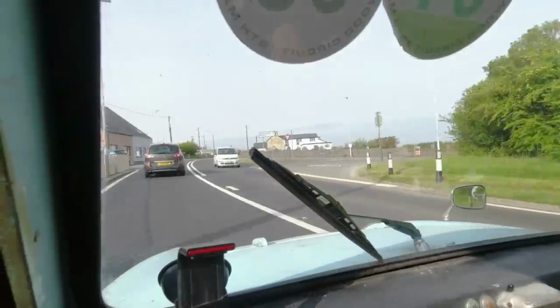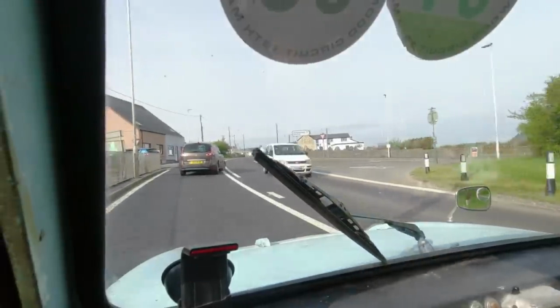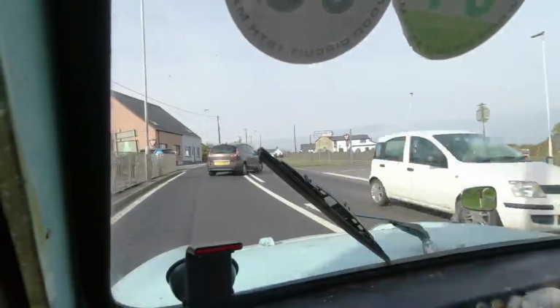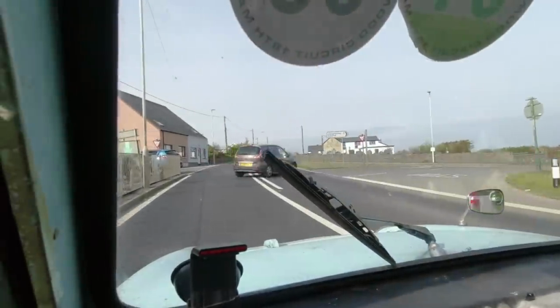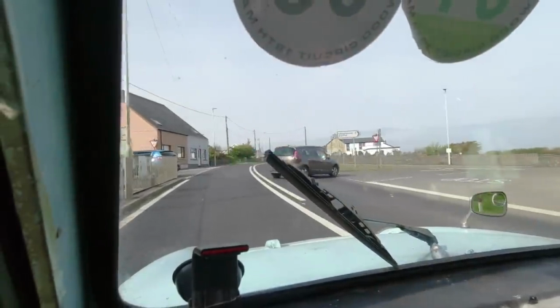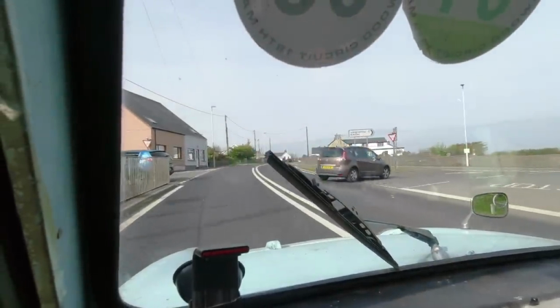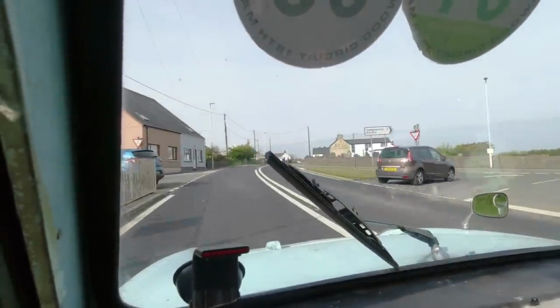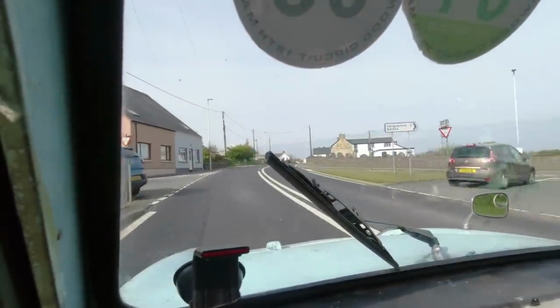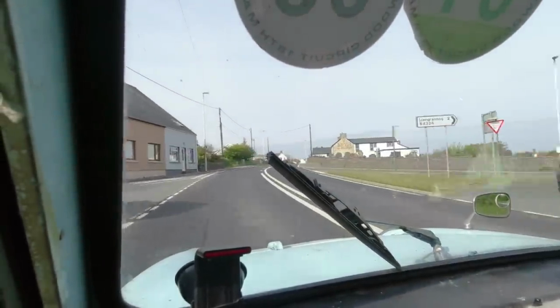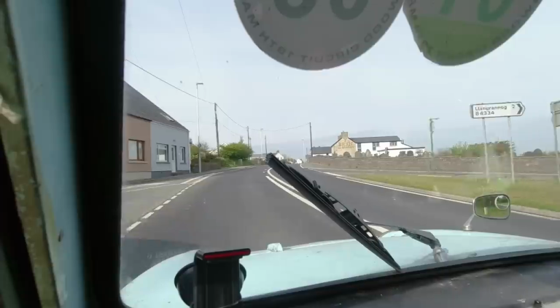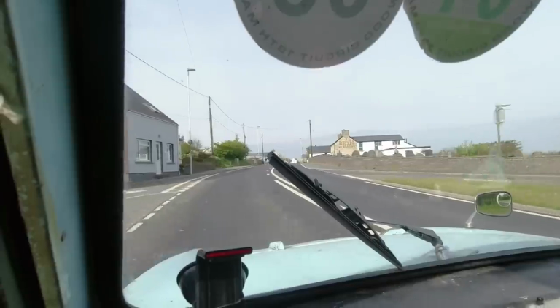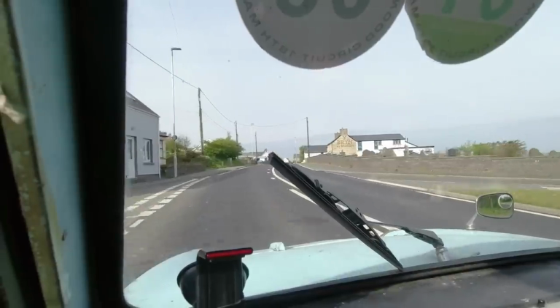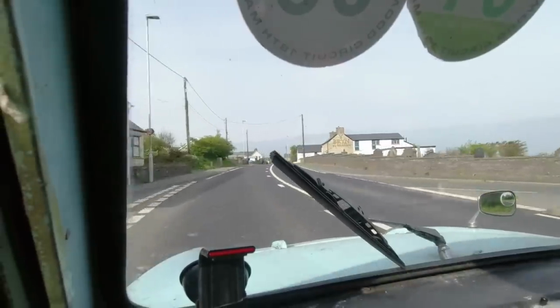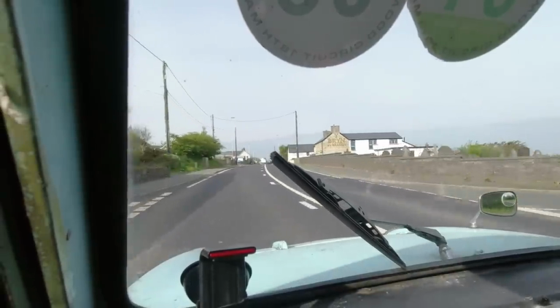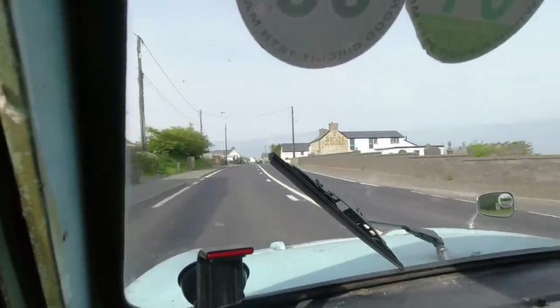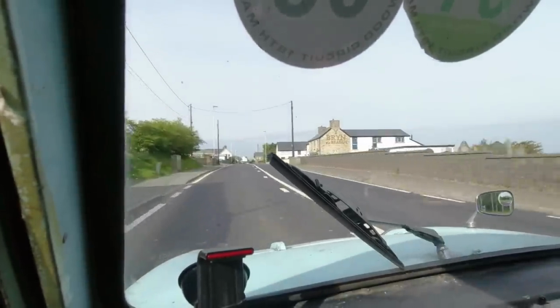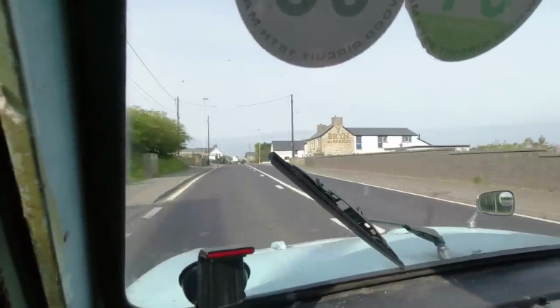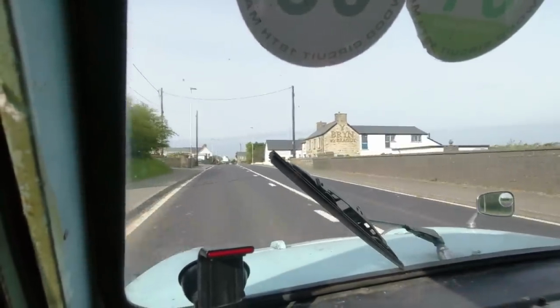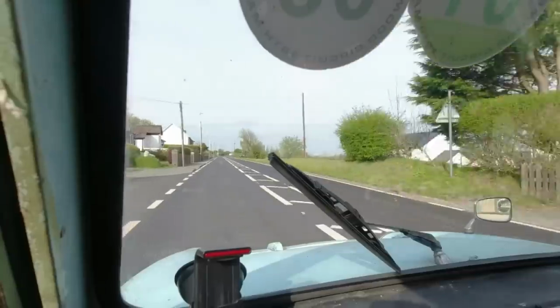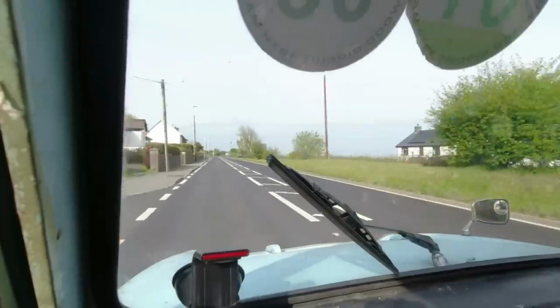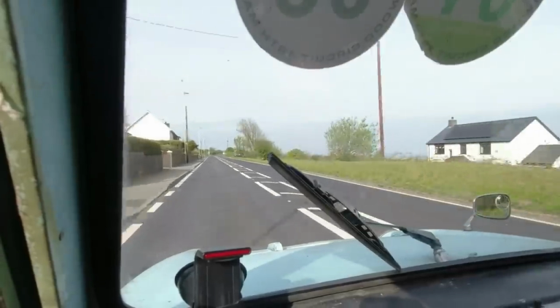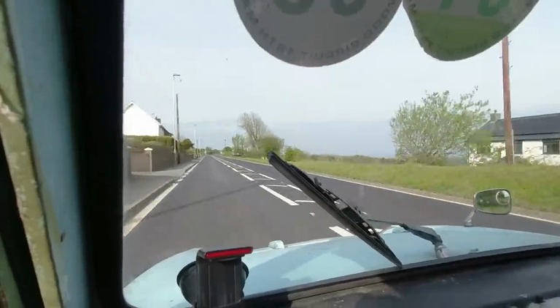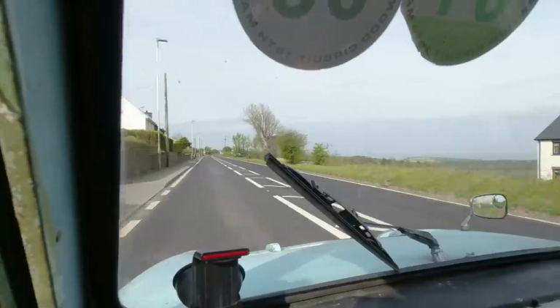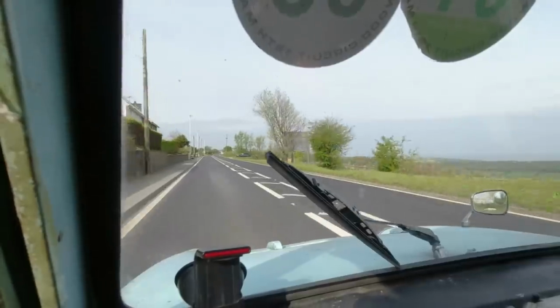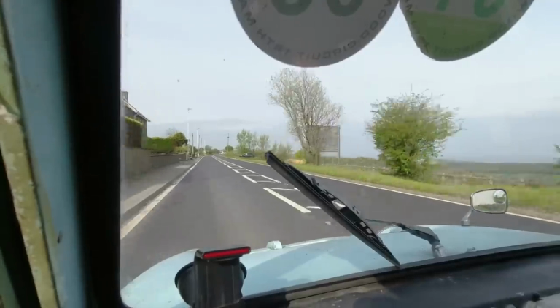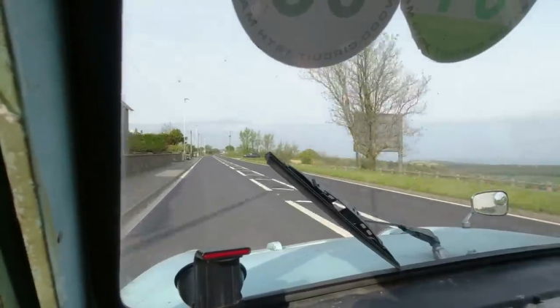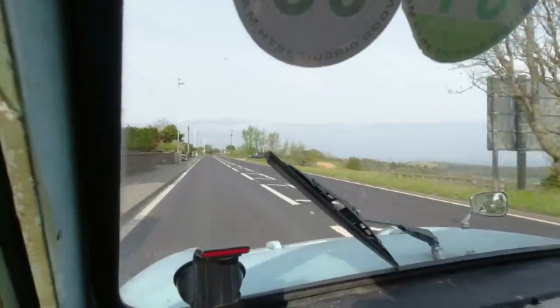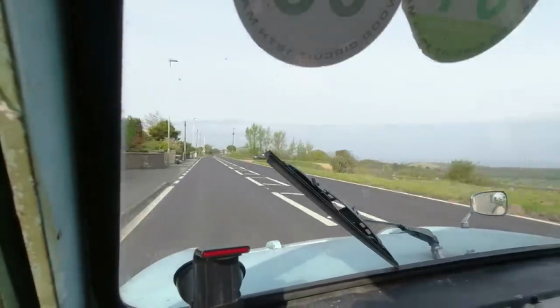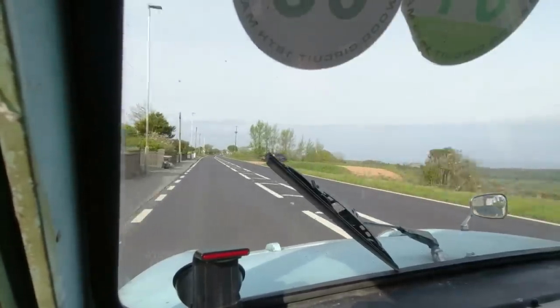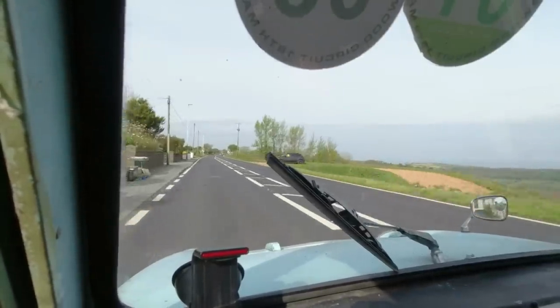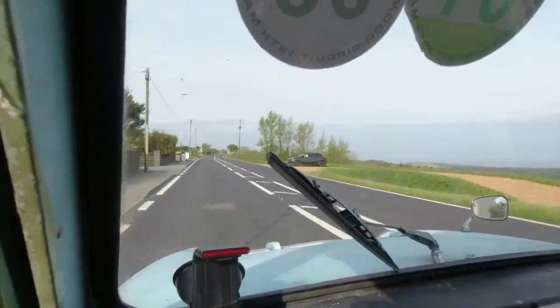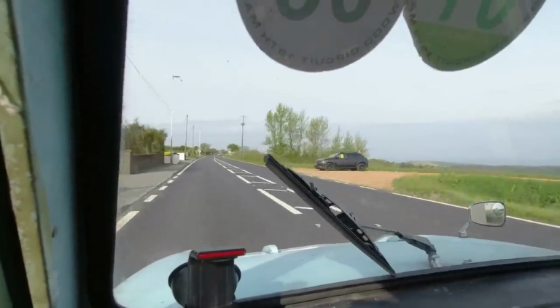That's the first fill-up since November, so it's been a while. Let's head to Poppit Sands at about 40 miles an hour. Now we can really open her up.